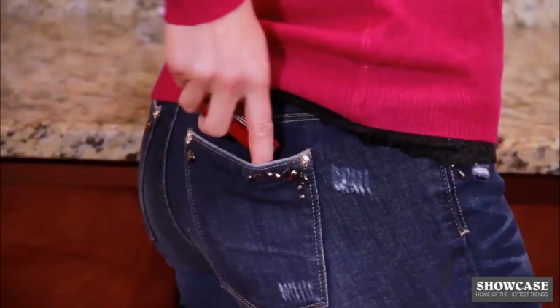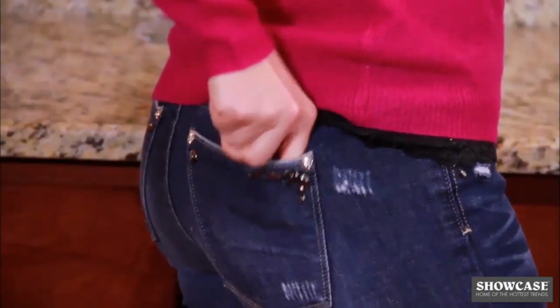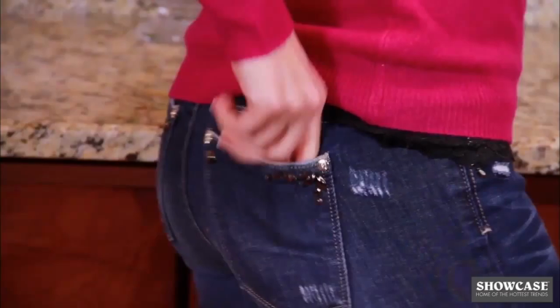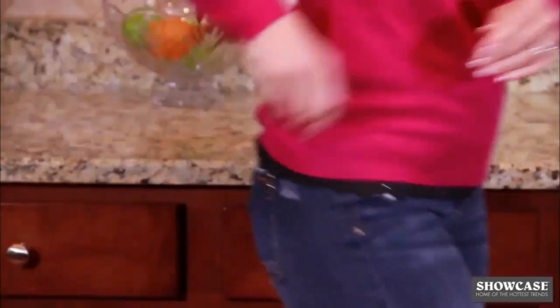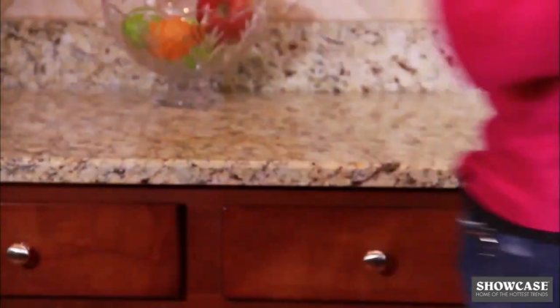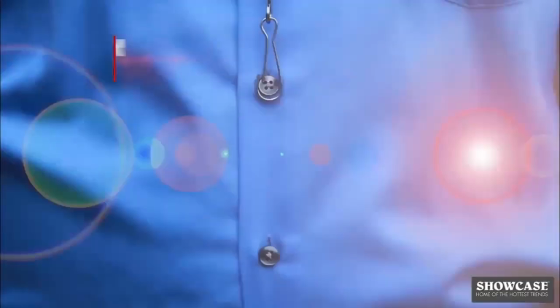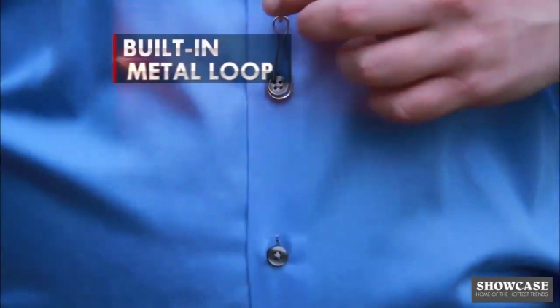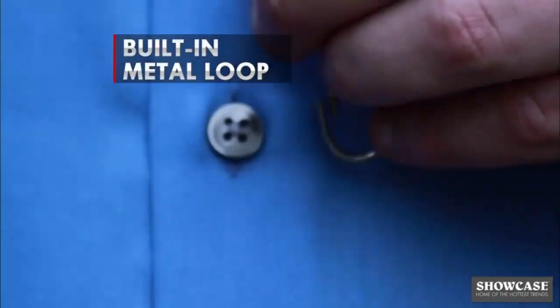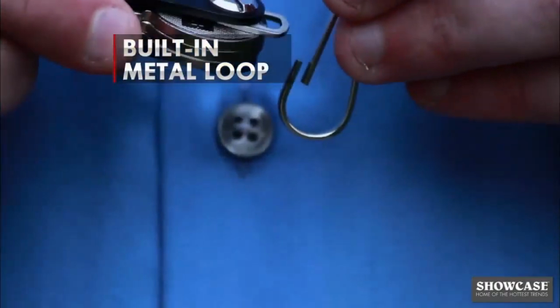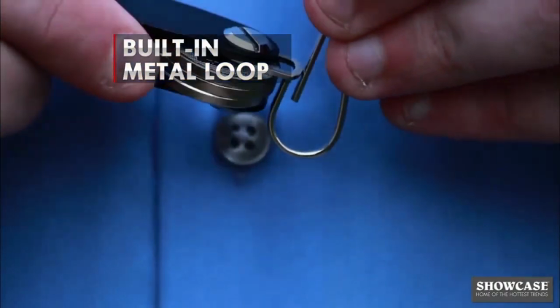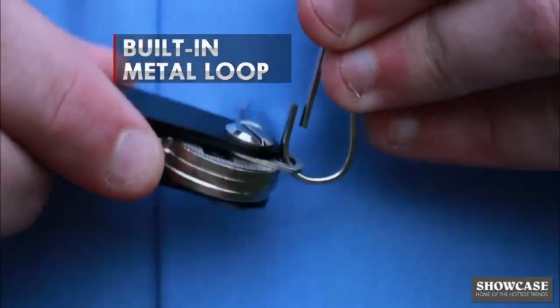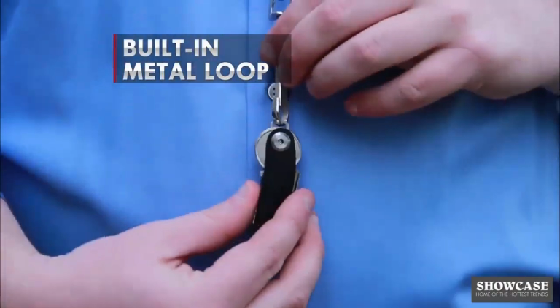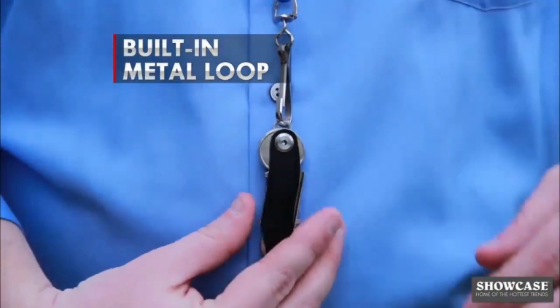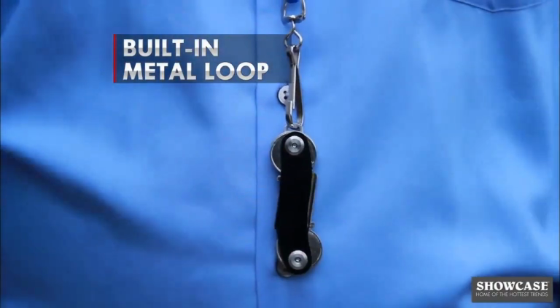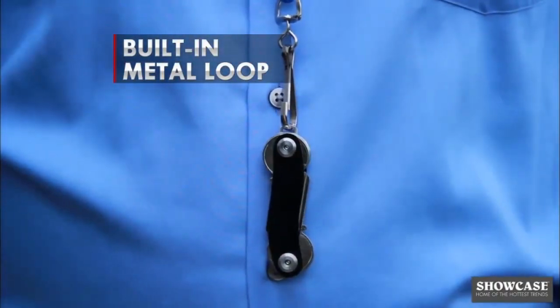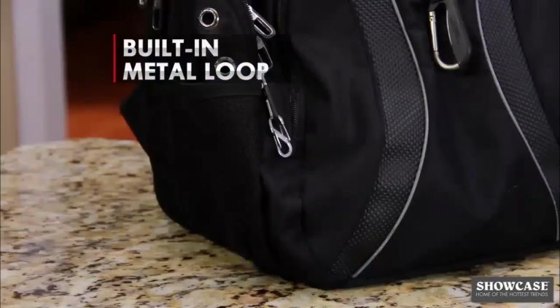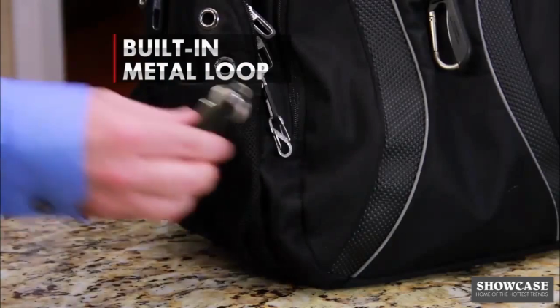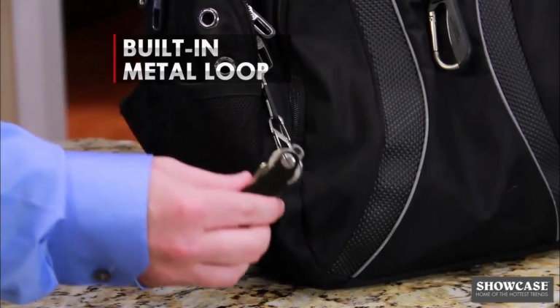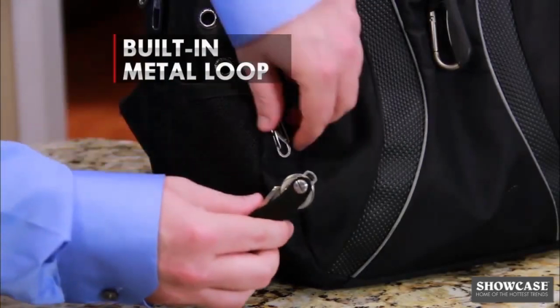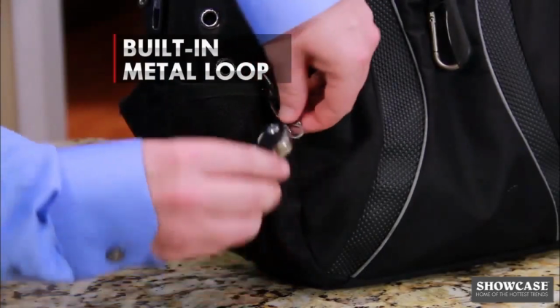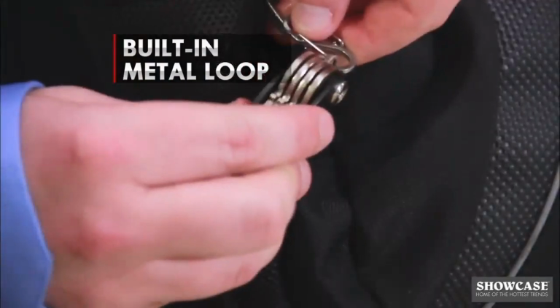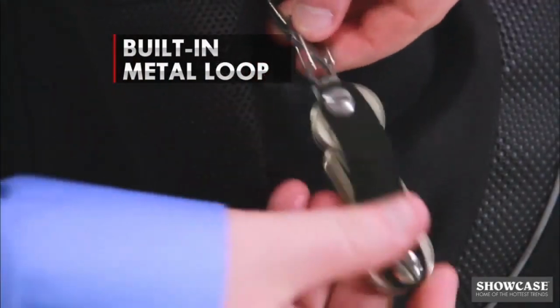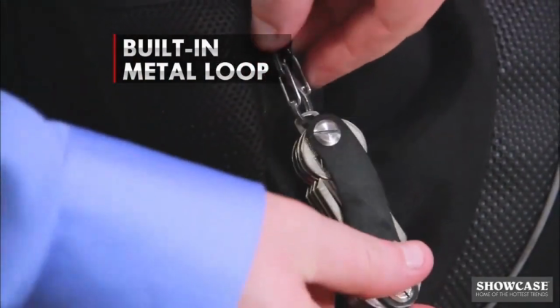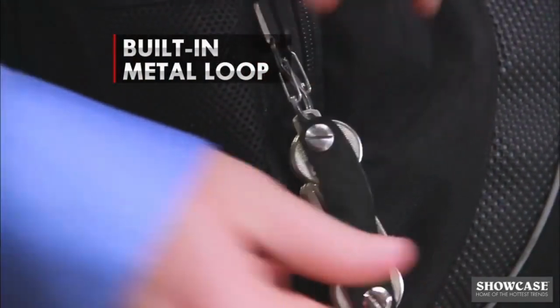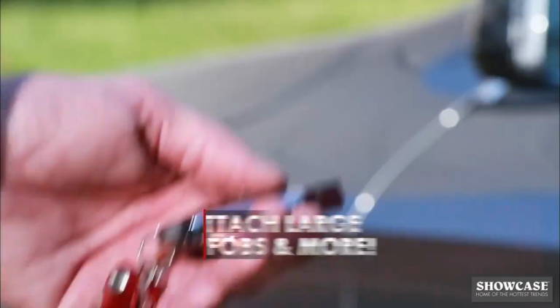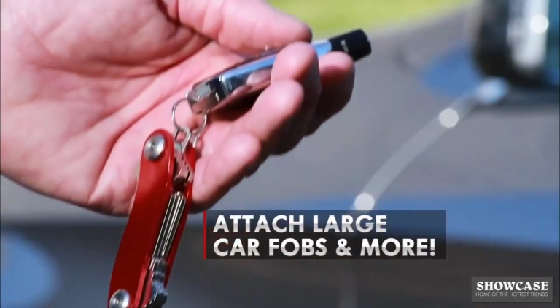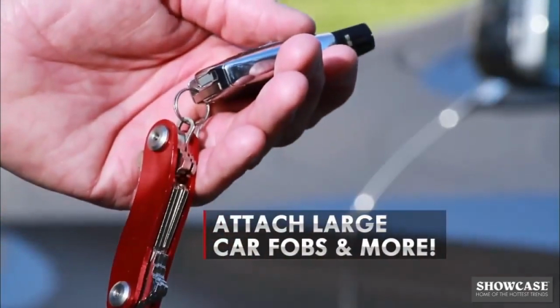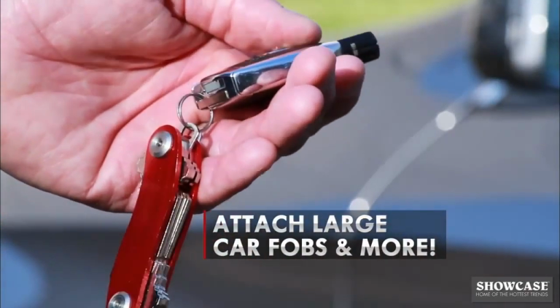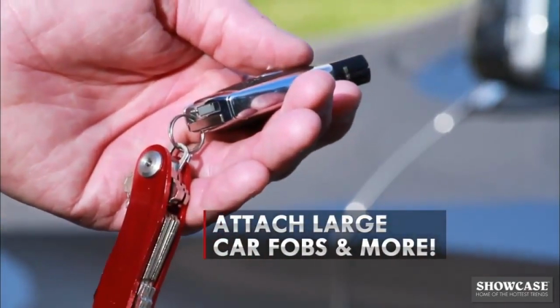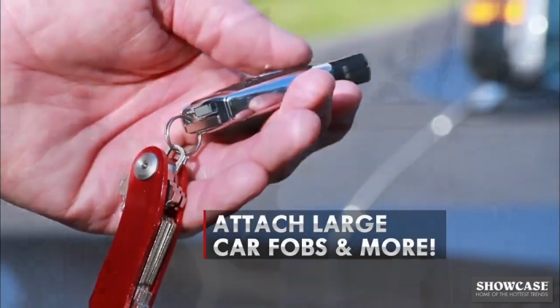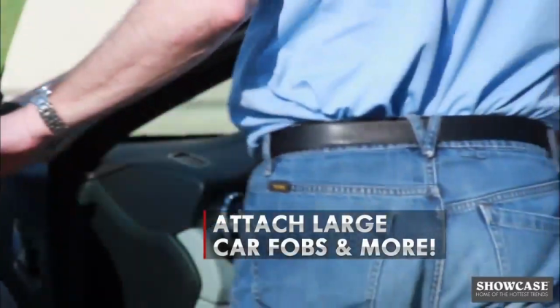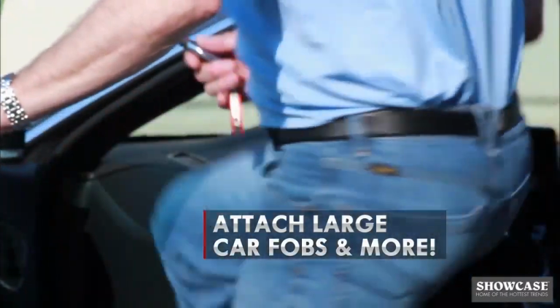Stay organized with CleverKey. CleverKey has a built-in metal loop making it convenient for quick and easy attachments to lanyards, book bags or to all sorts of clips. Perfect for attaching multiple car key fobs and so much more.